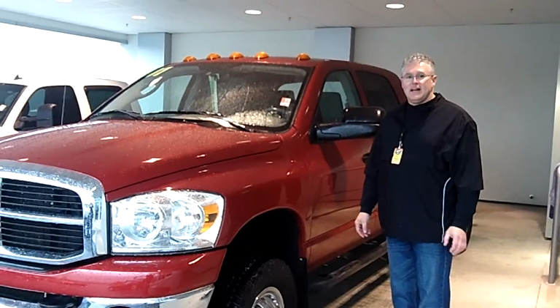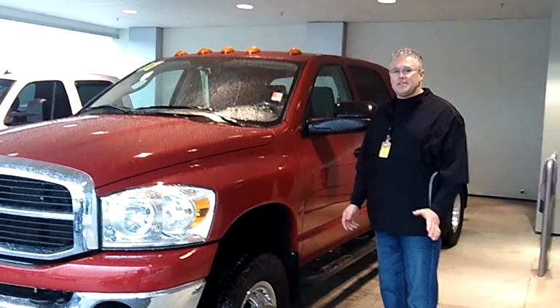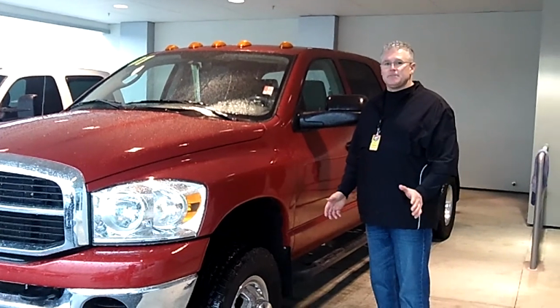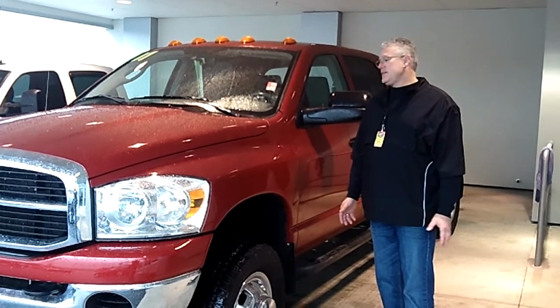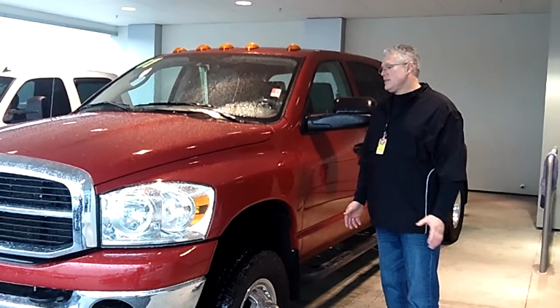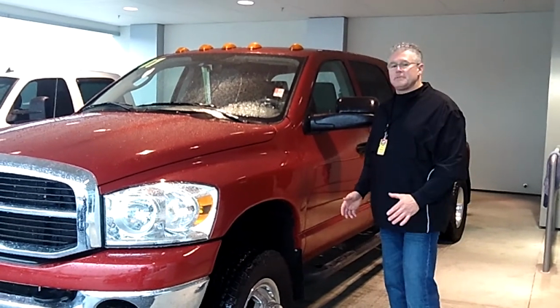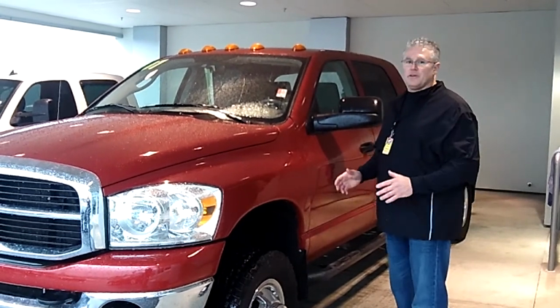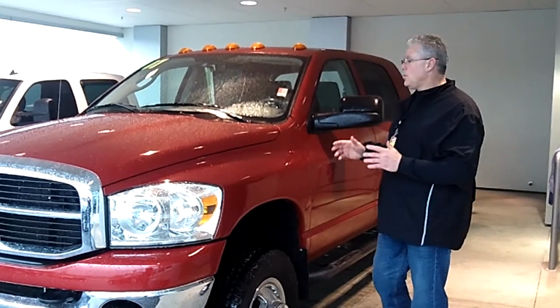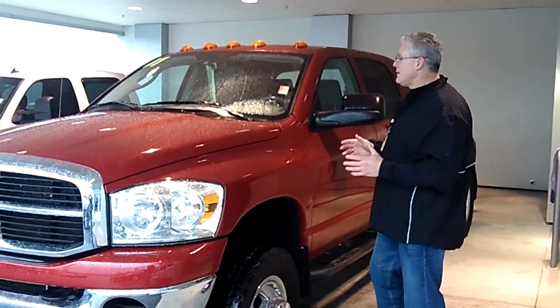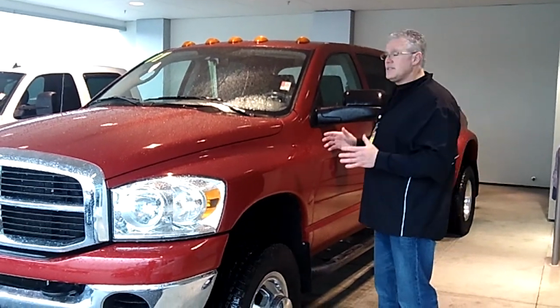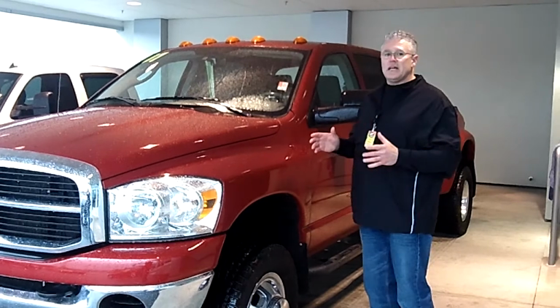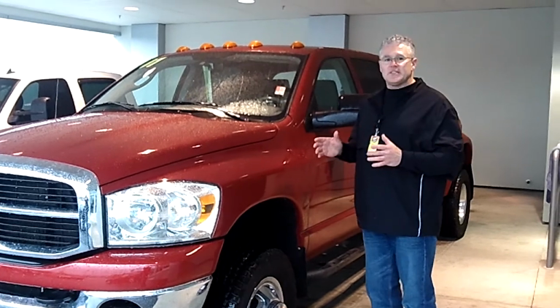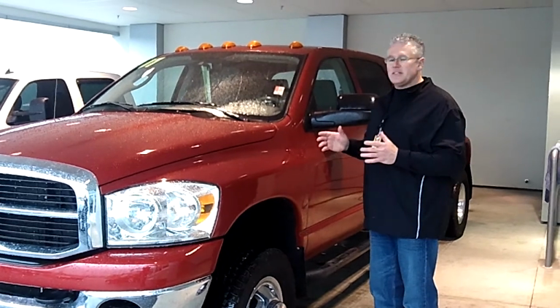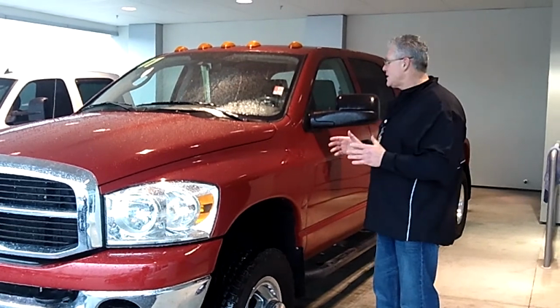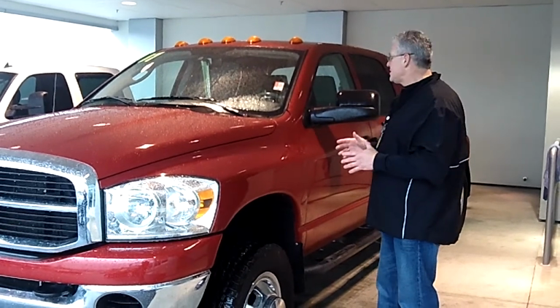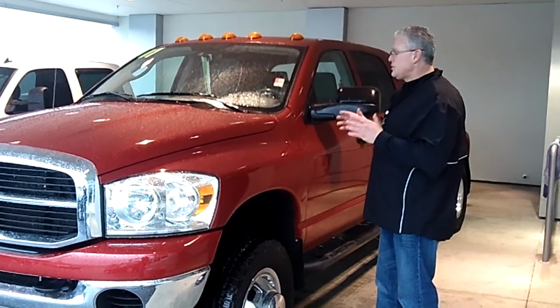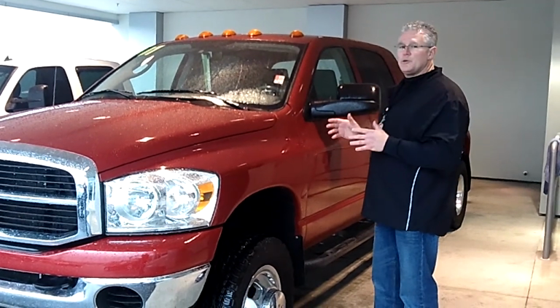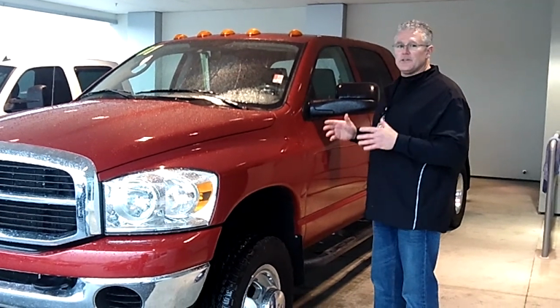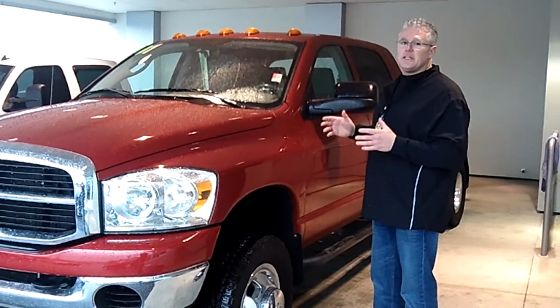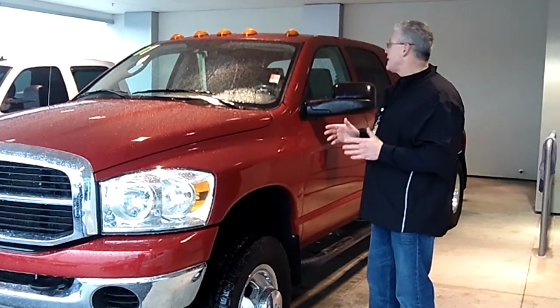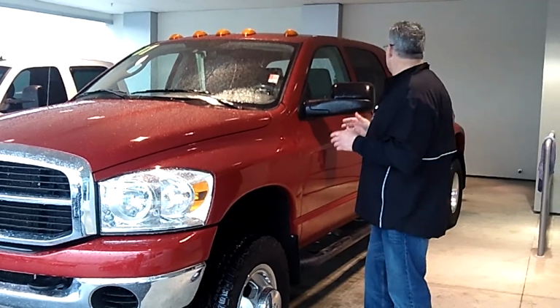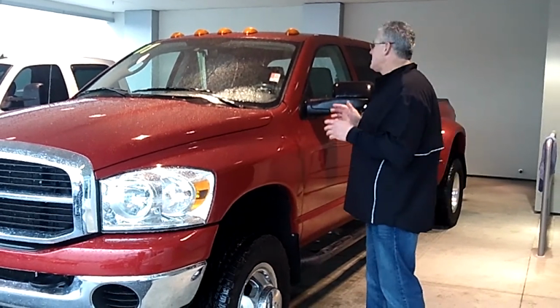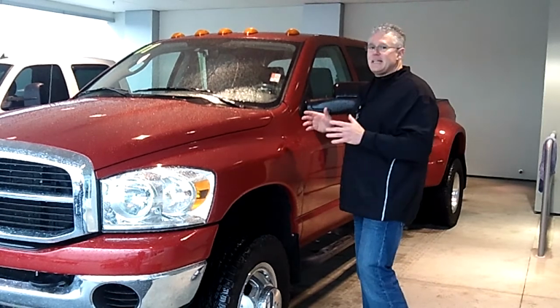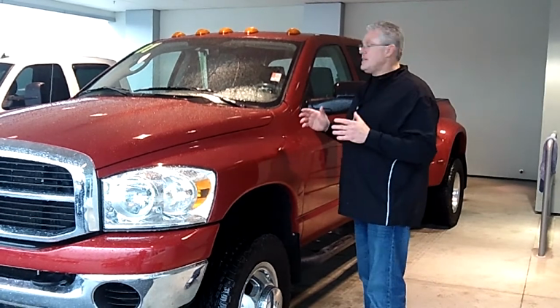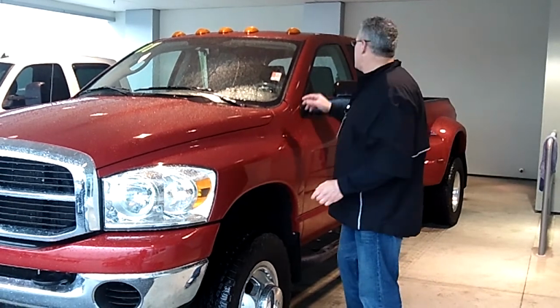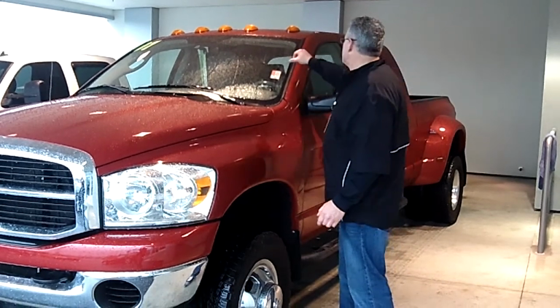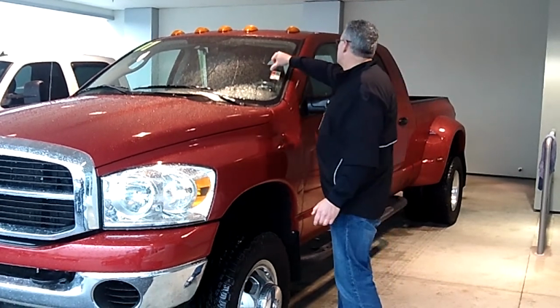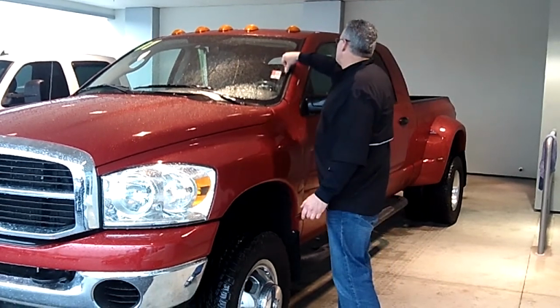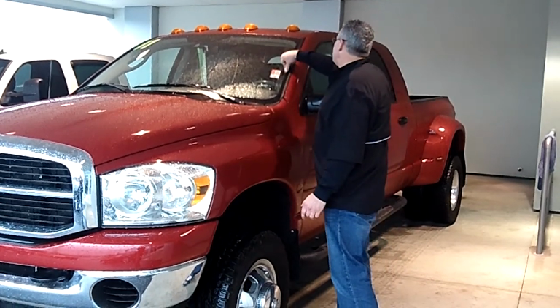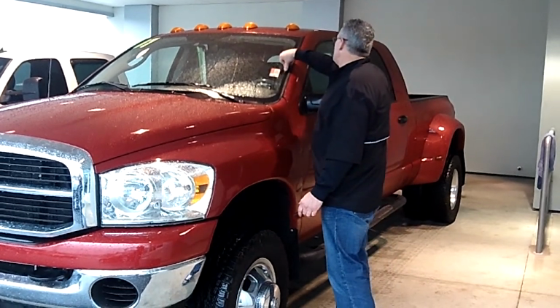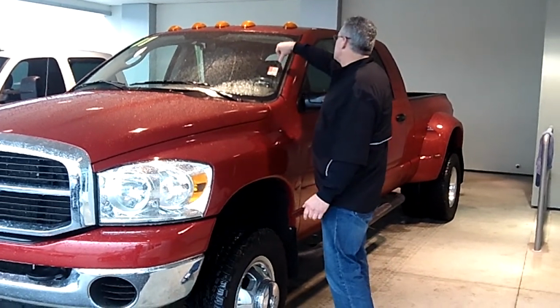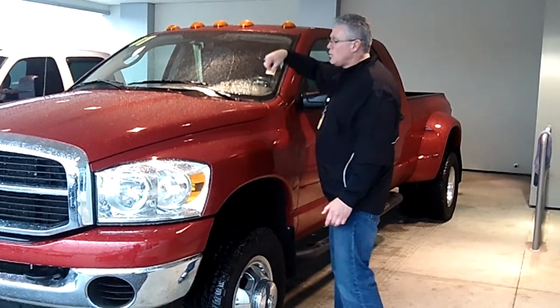Hi, I'm Buzz Nielsen from Sunset Chevrolet, and I'm going to give you a virtual walk around on this 2007 Dodge Cummins Turbo Diesel Dually Truck. This is the Mega Cab, the huge cab, and the stock number is PD31661.